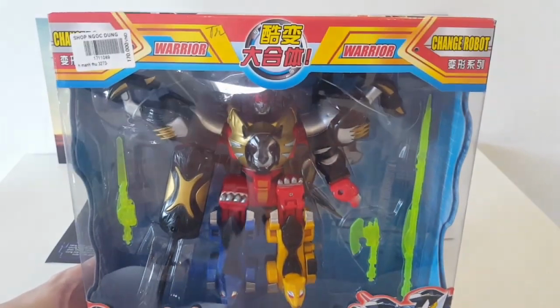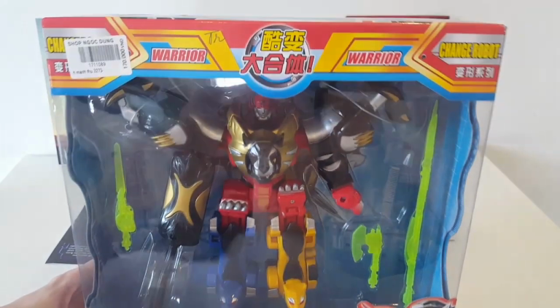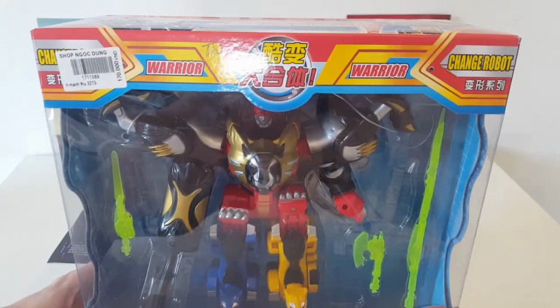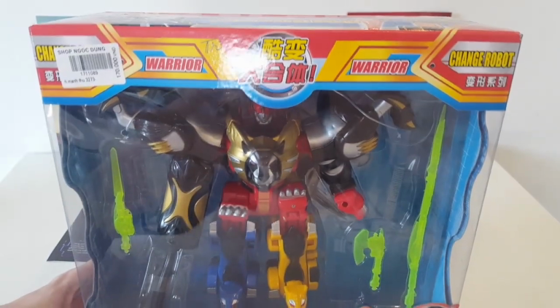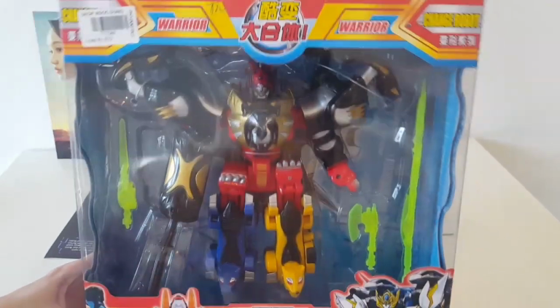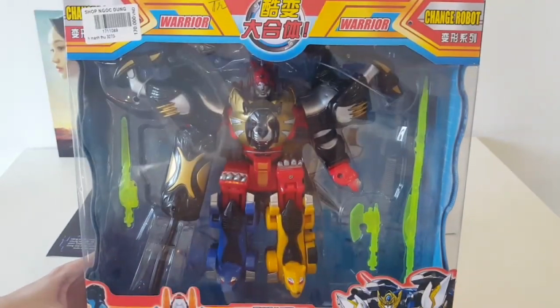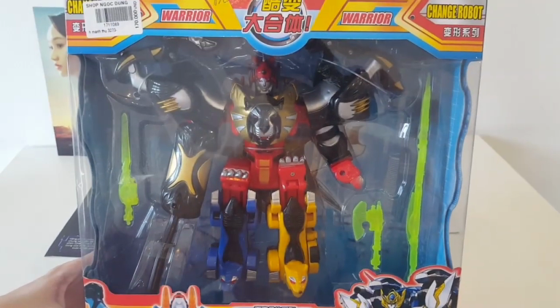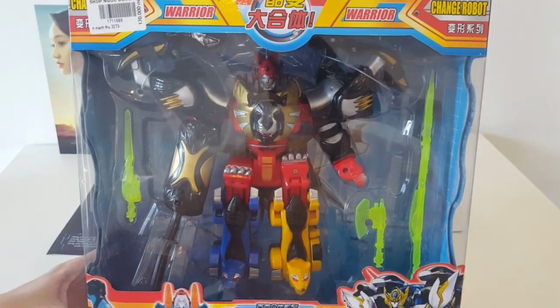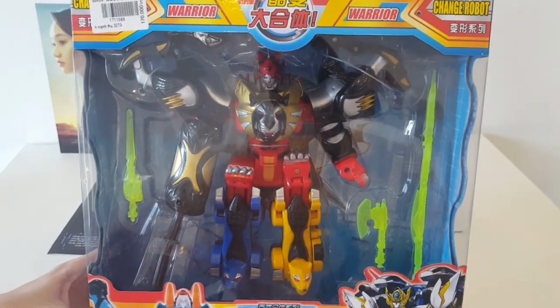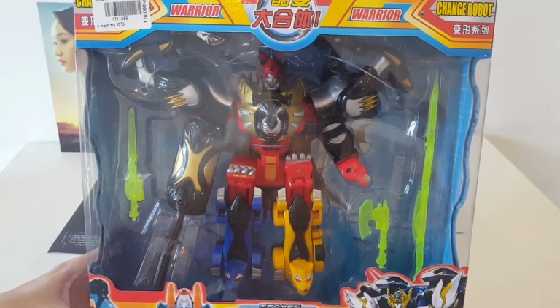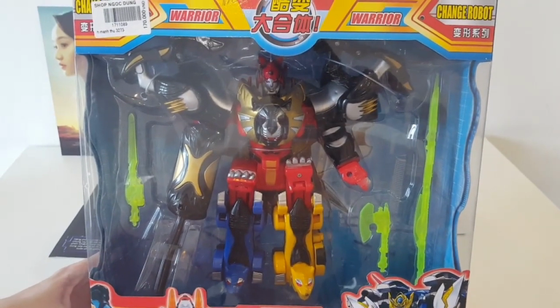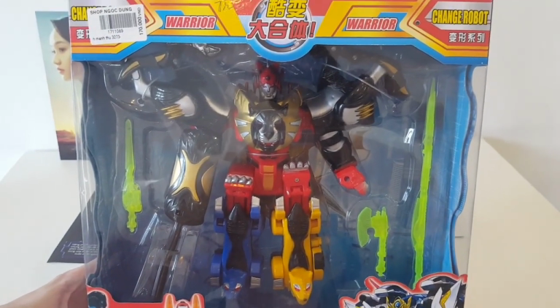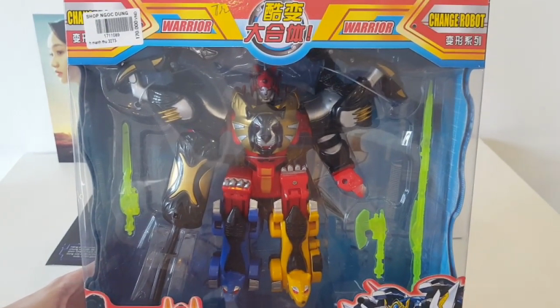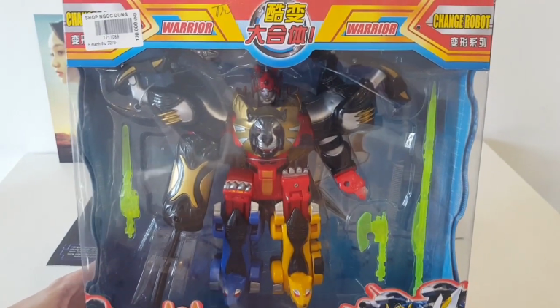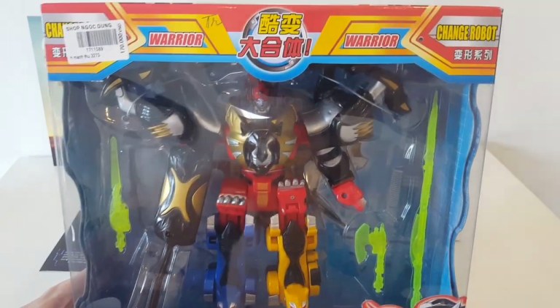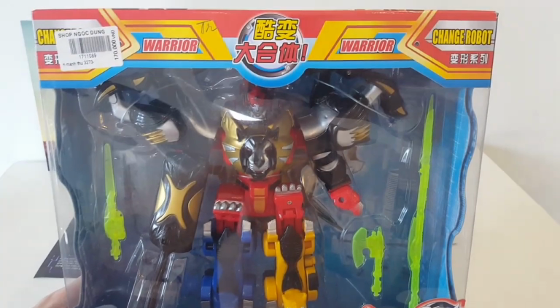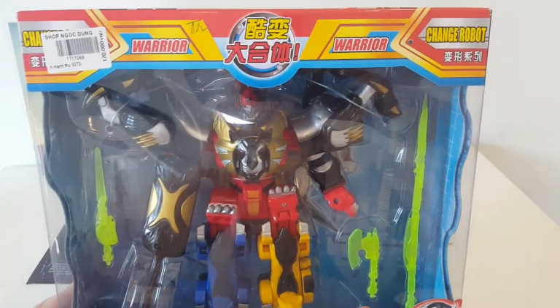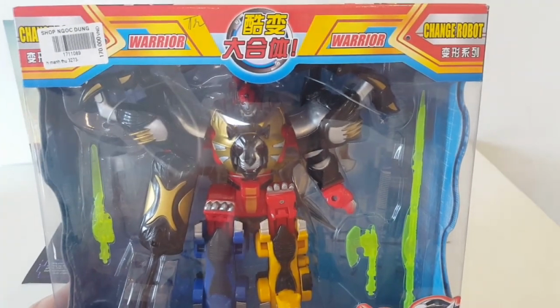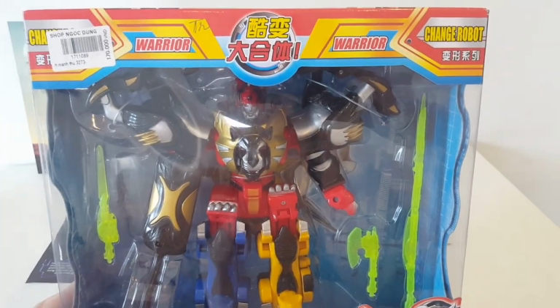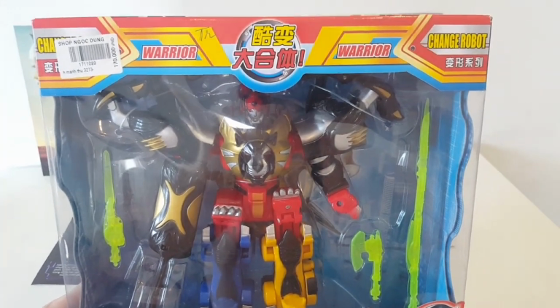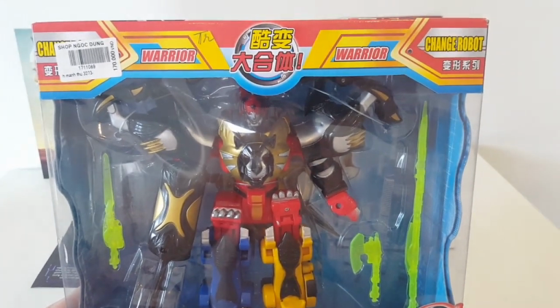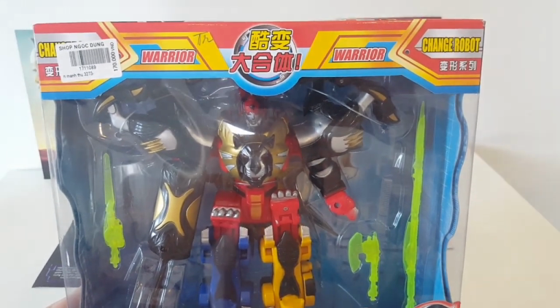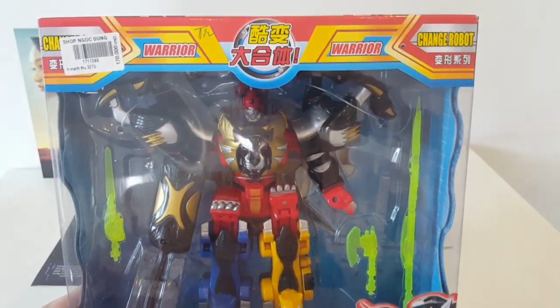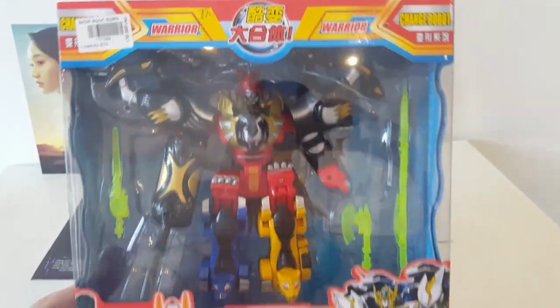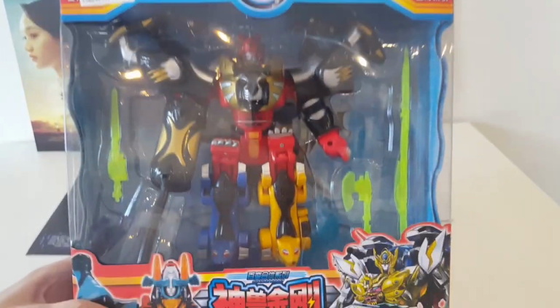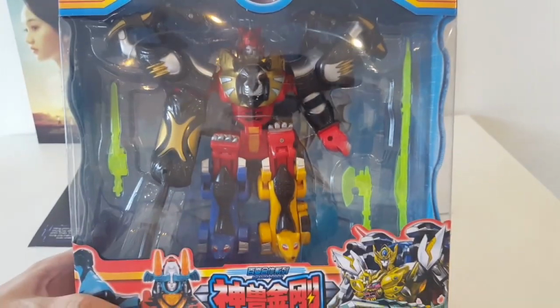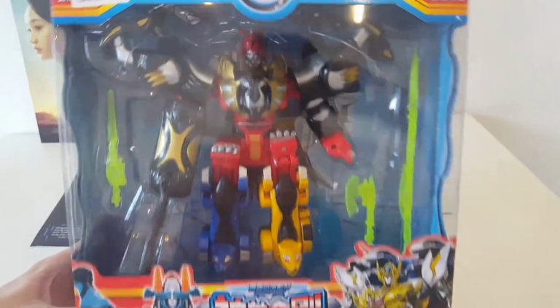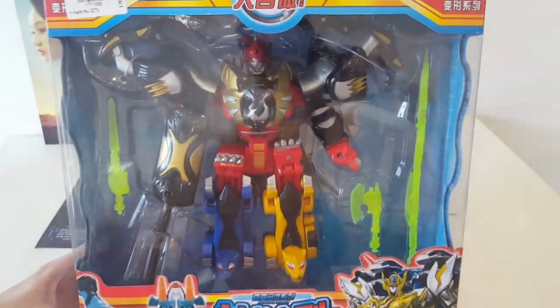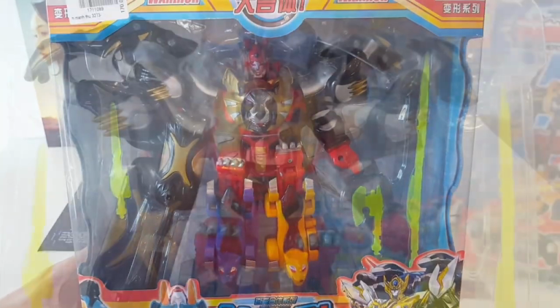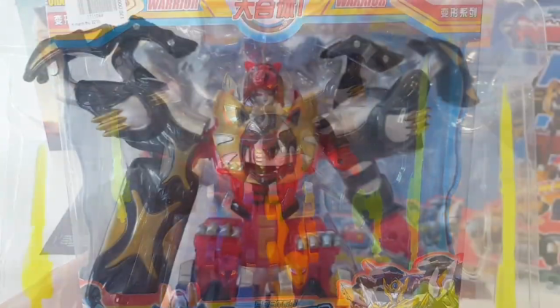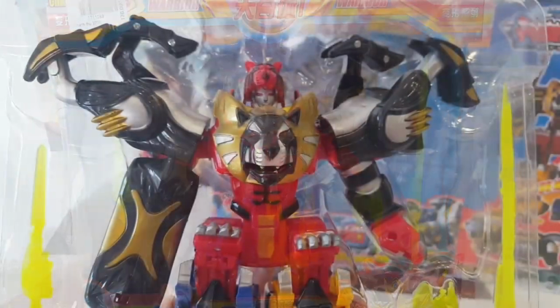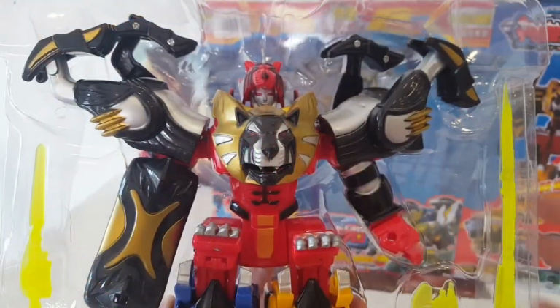He's got a big Predaking-esque vibe to him and I see him everywhere. So here we go, let's open them up.